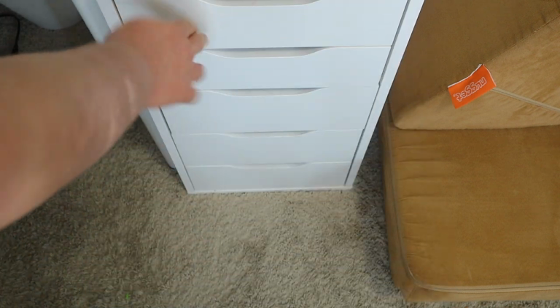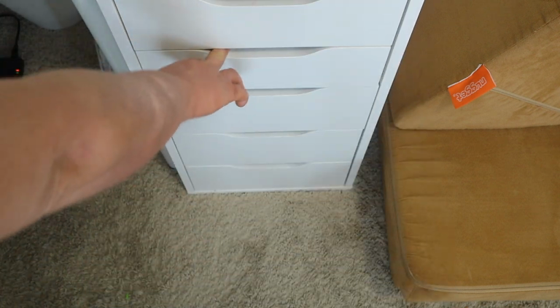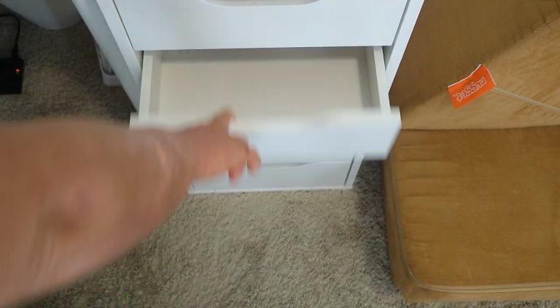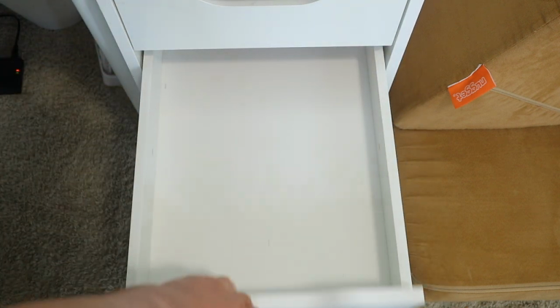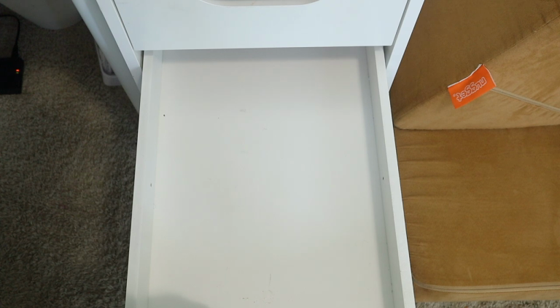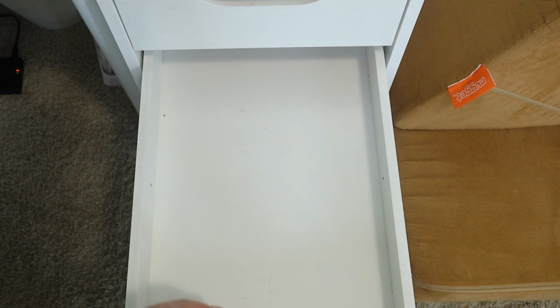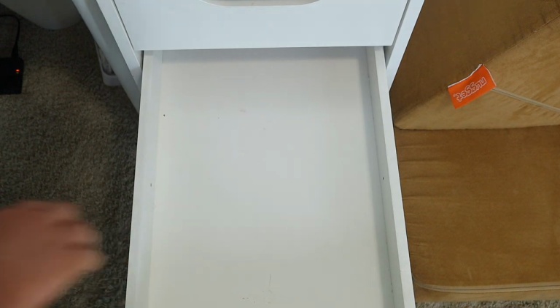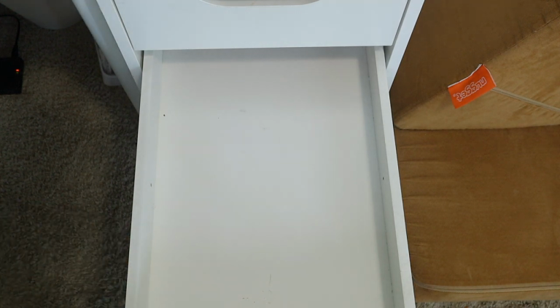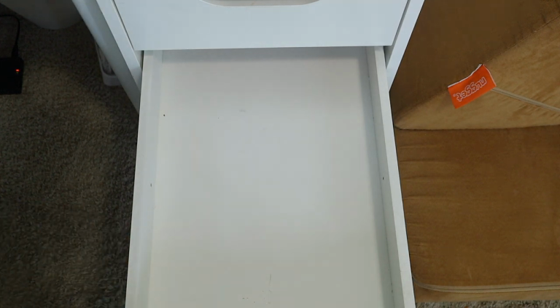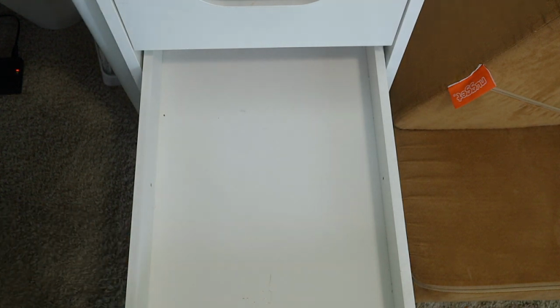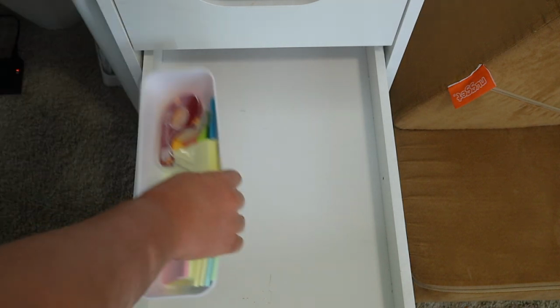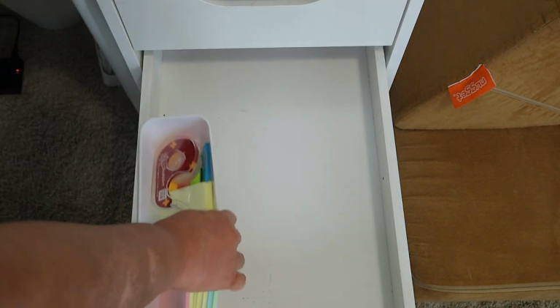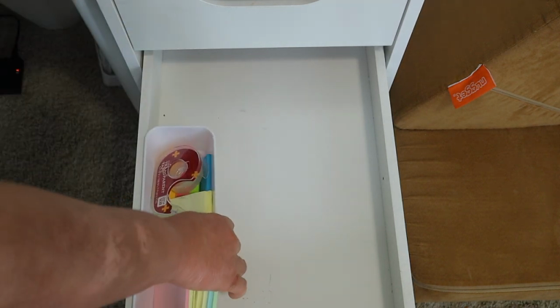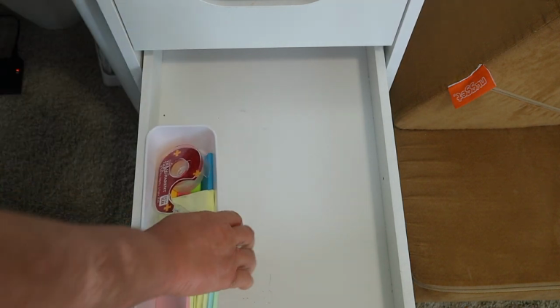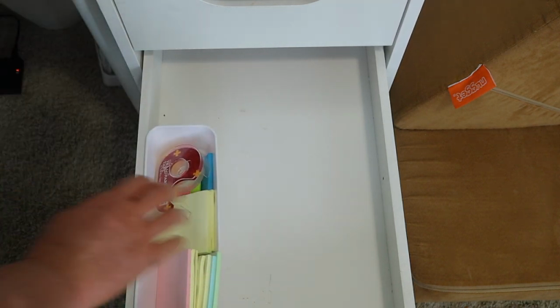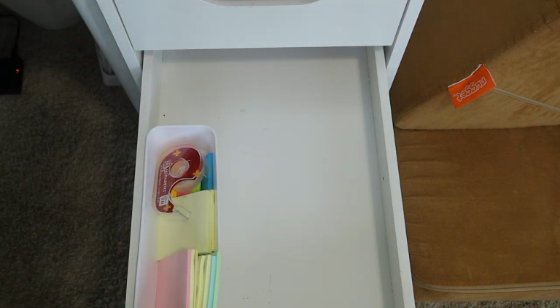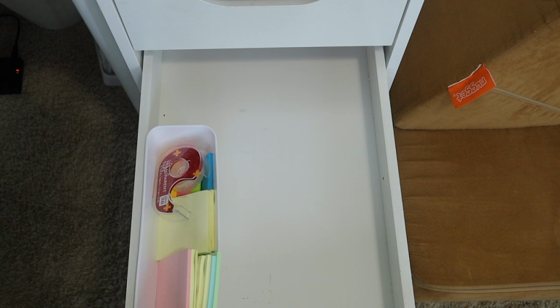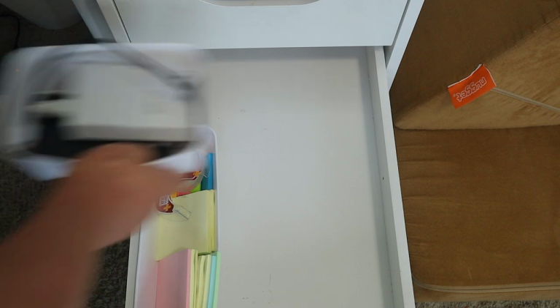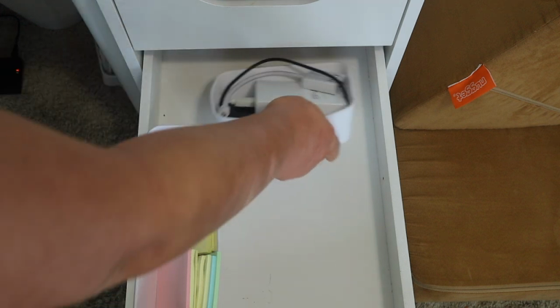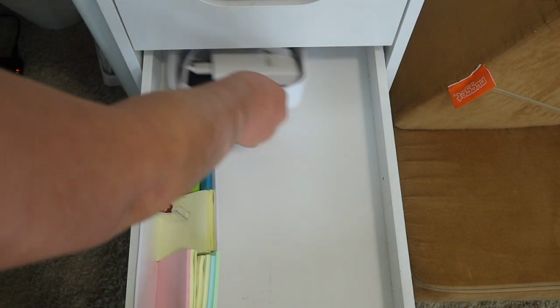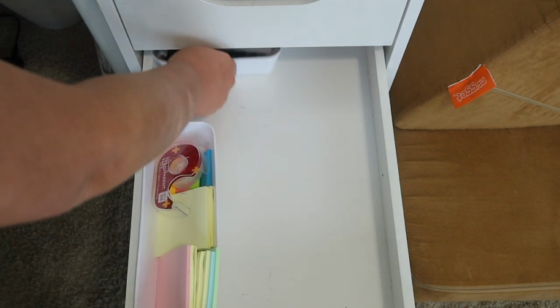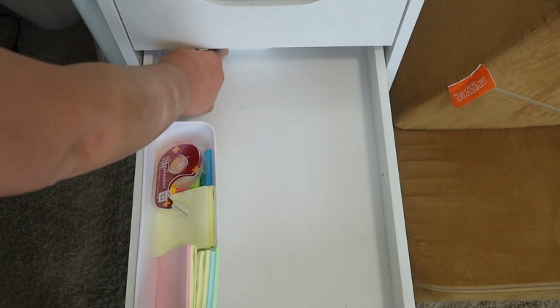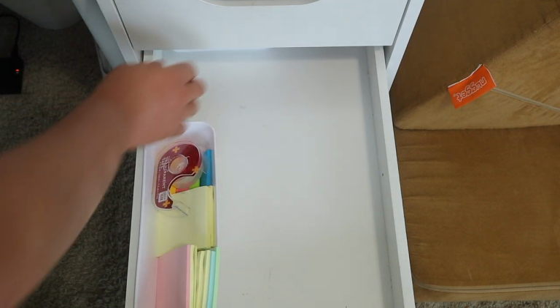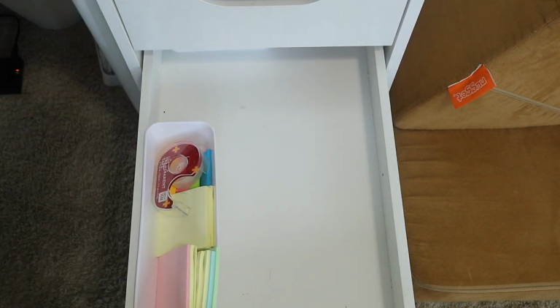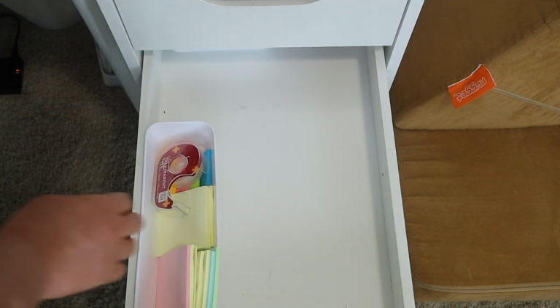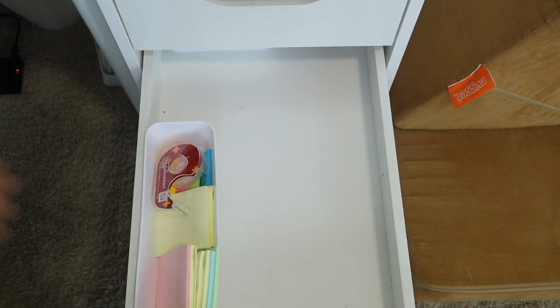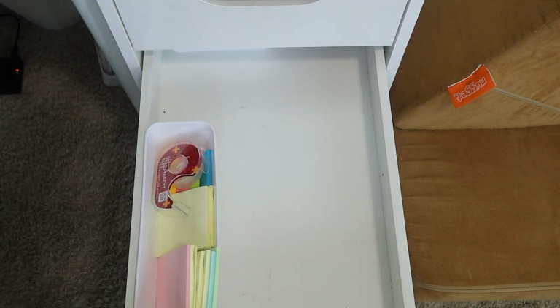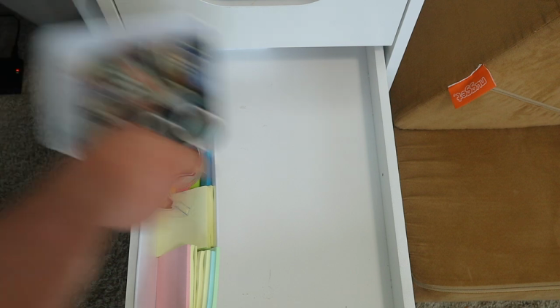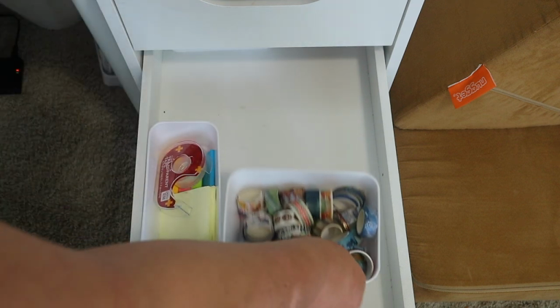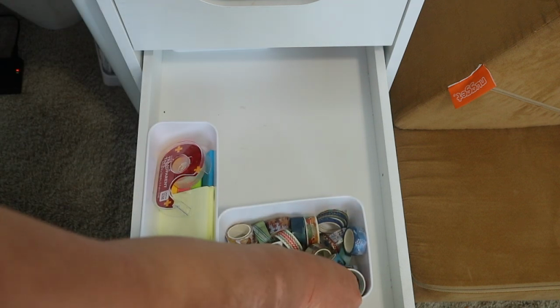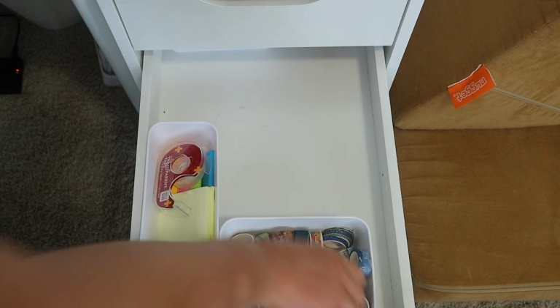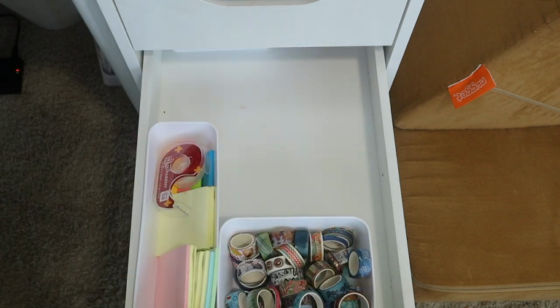Now these last three drawers in this little Alexa system from IKEA, they look crazy. I really should have showed them to you guys, but at least the first top two ones are all ready to go, and that's all that matters for right now.